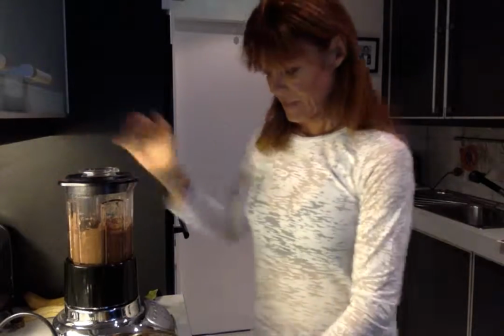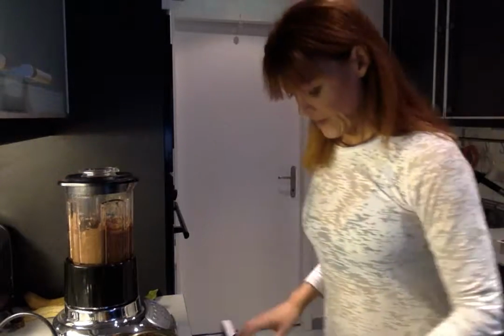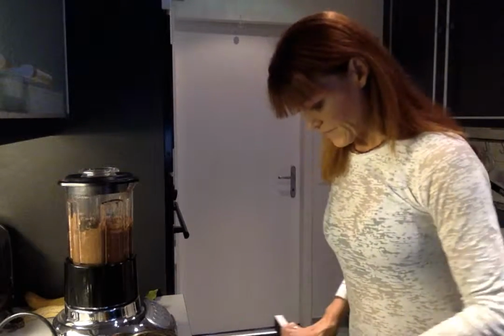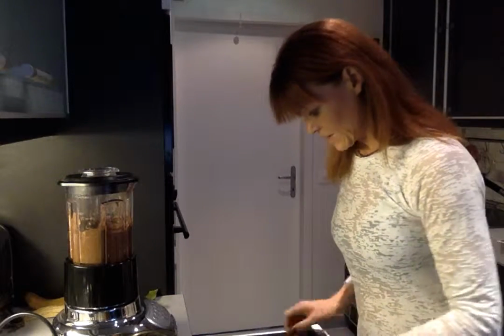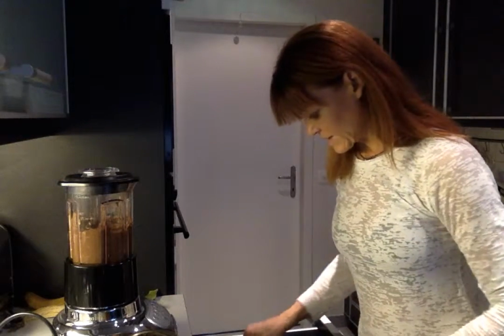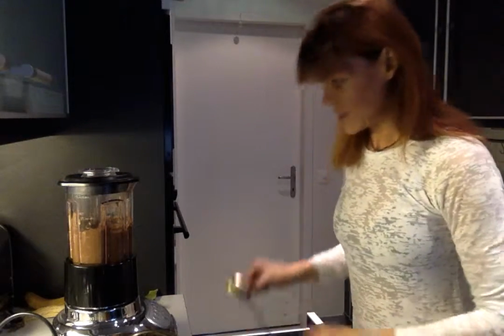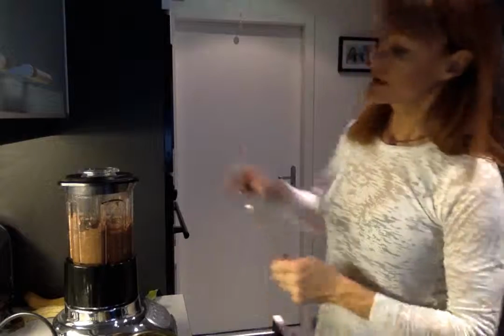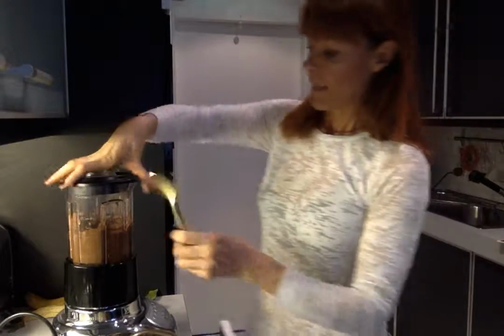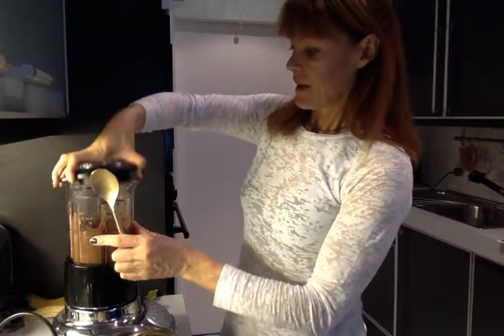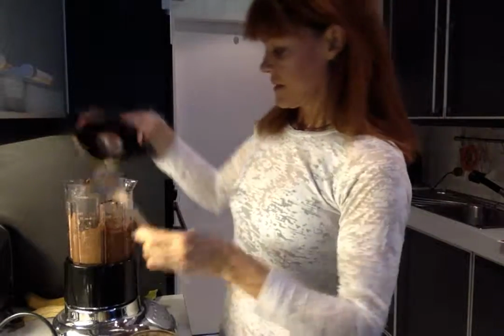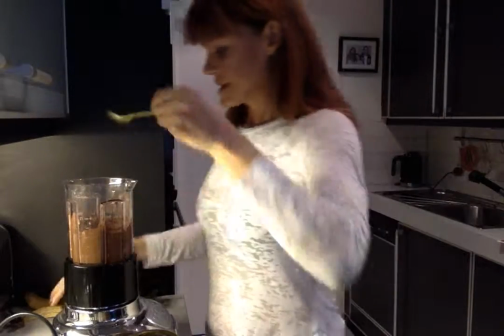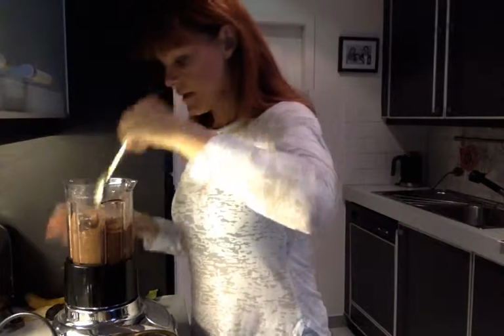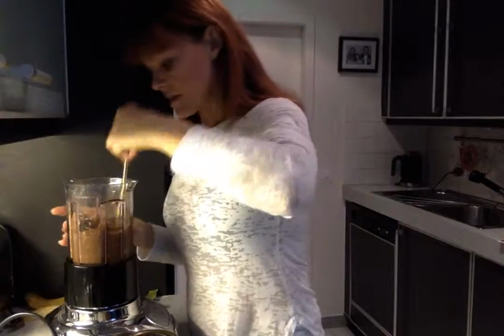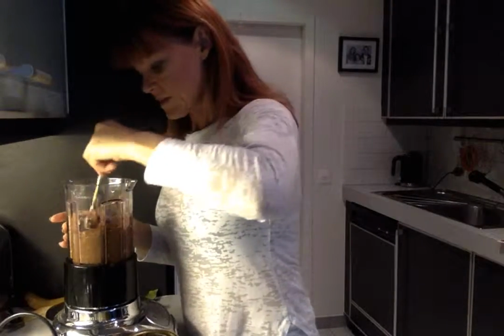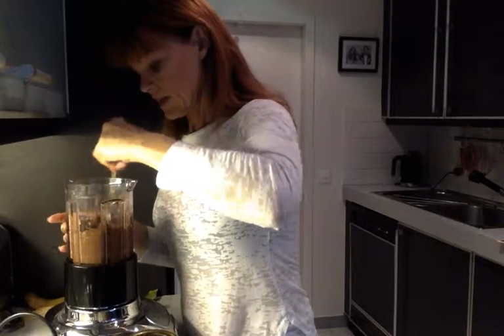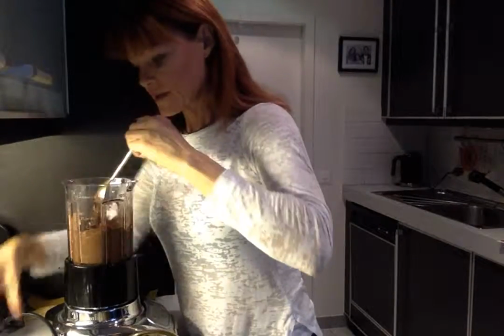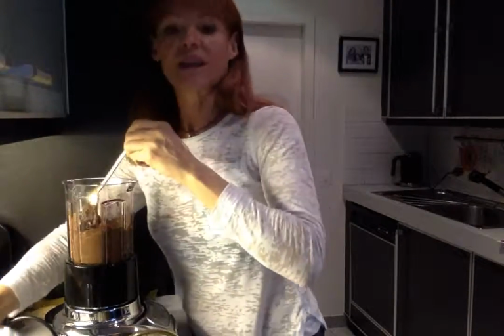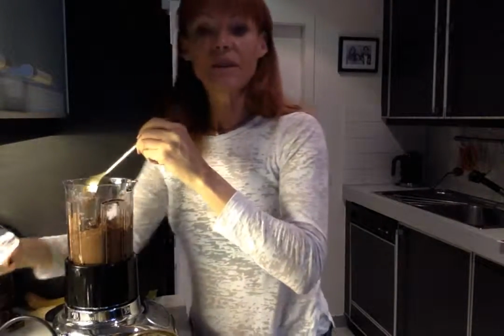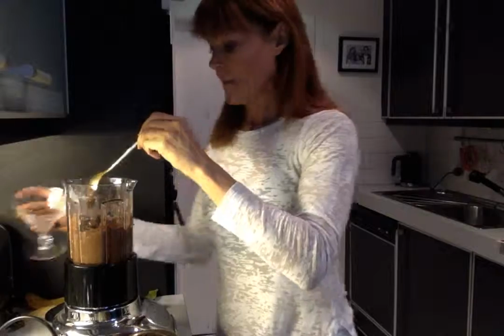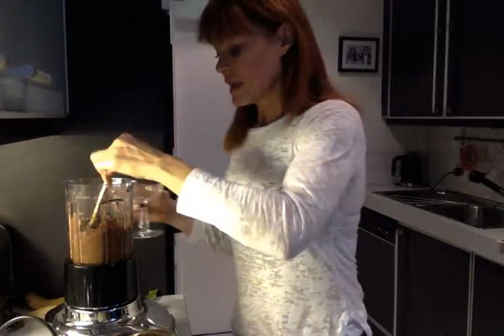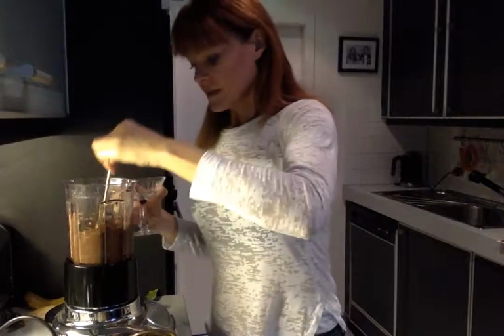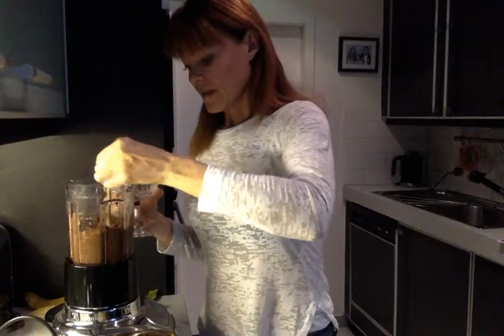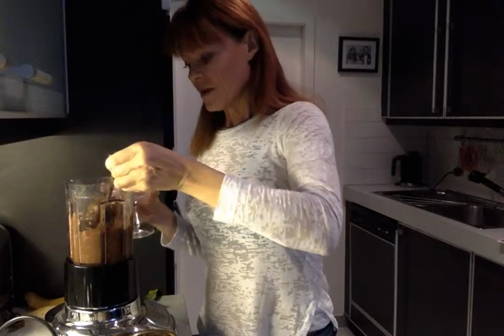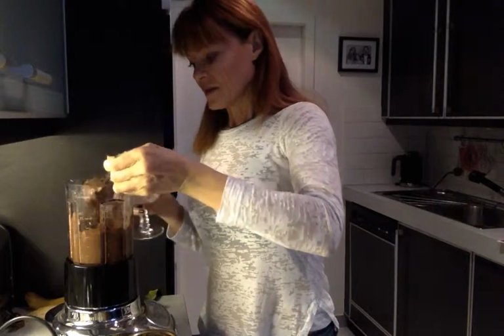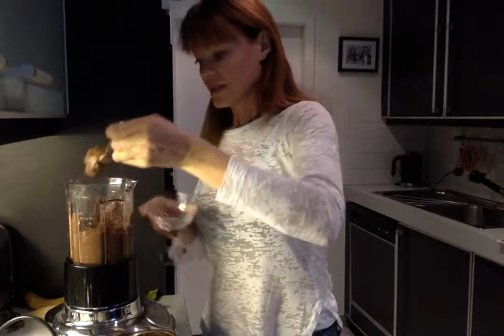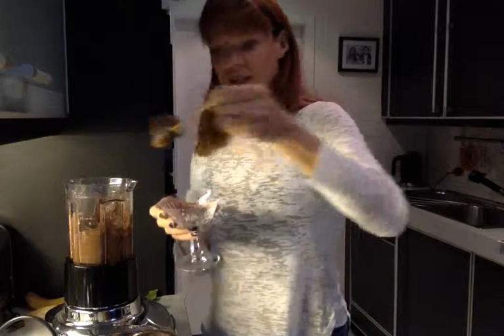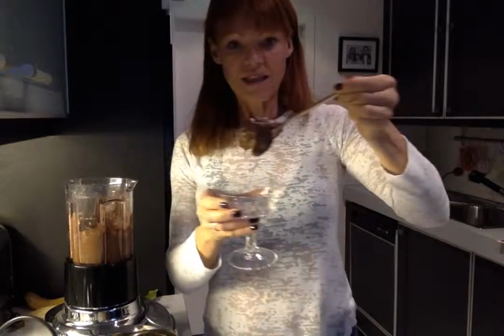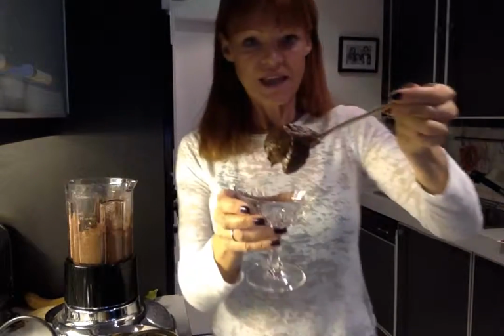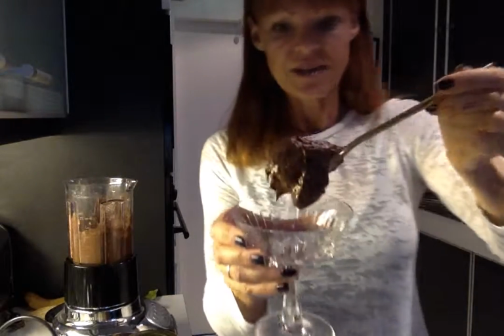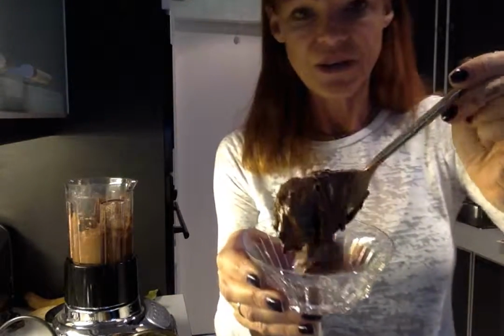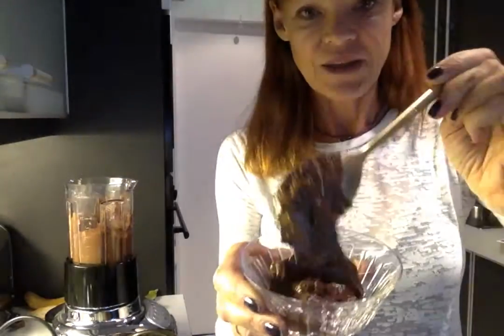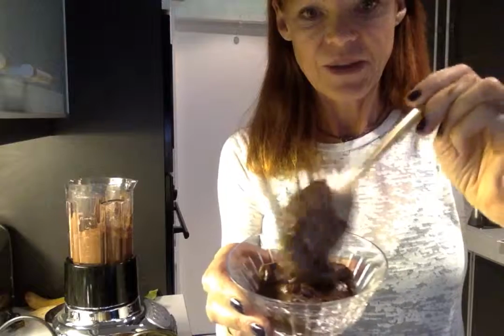There we go, that should about do it. Let's see how that looks — that looks pretty good to me. As you can see, that's ever so thick and creamy.